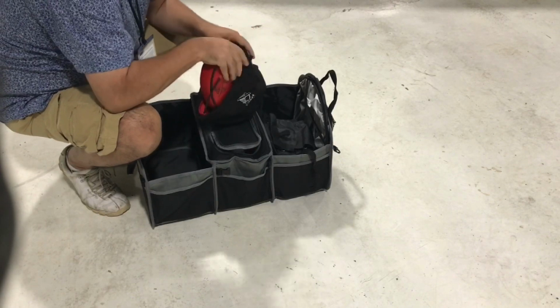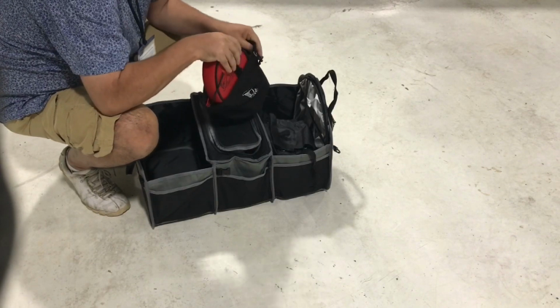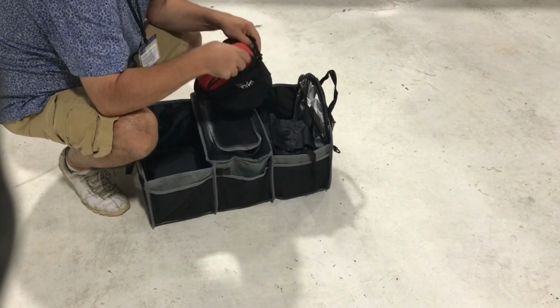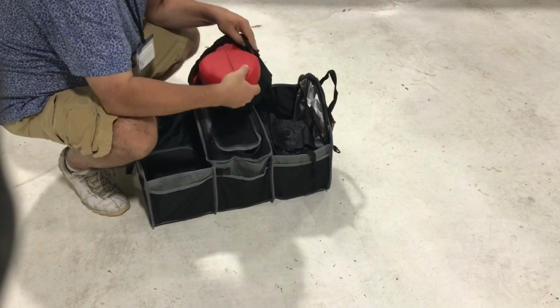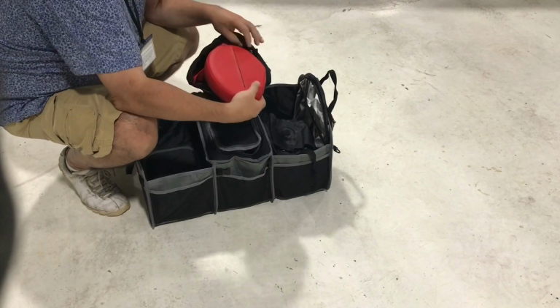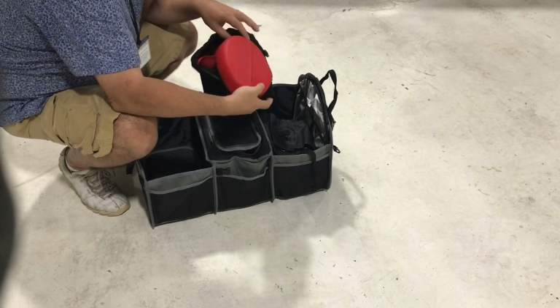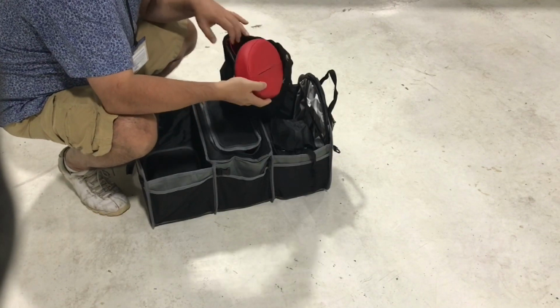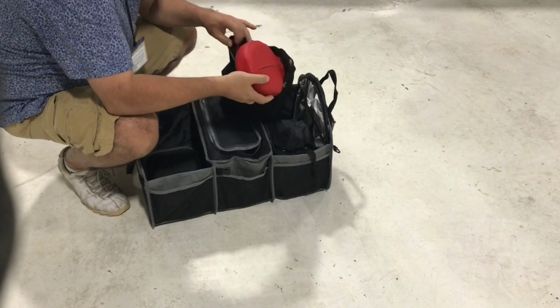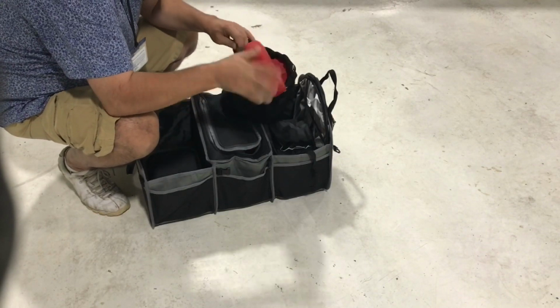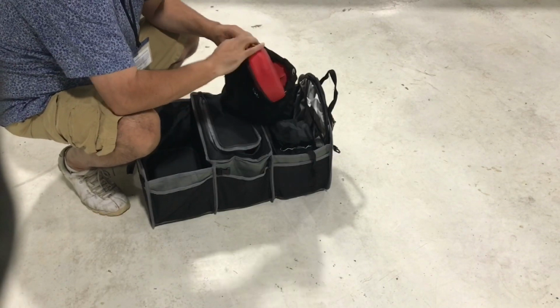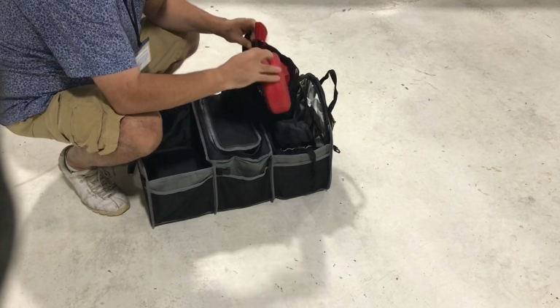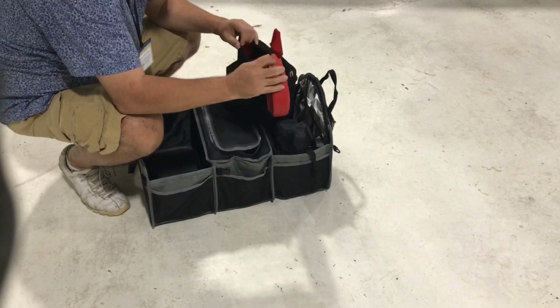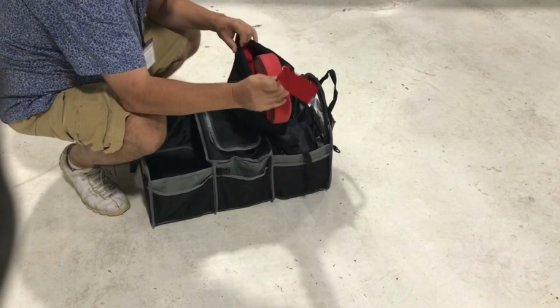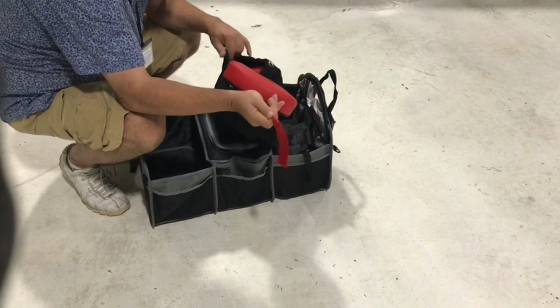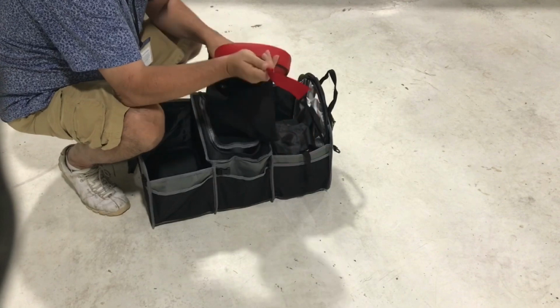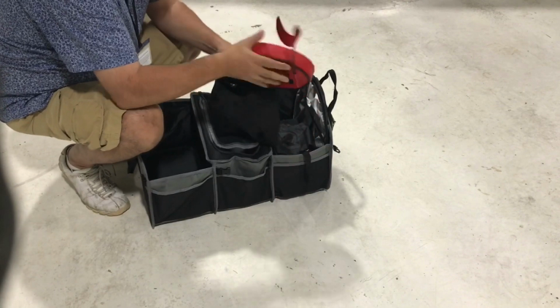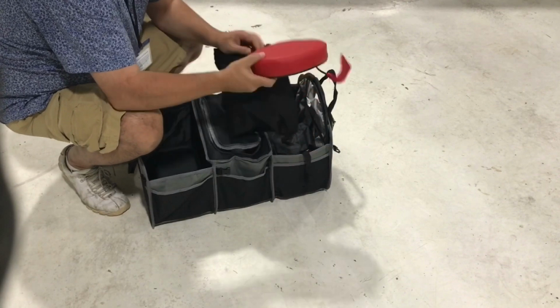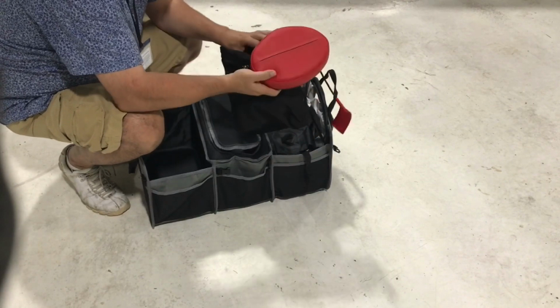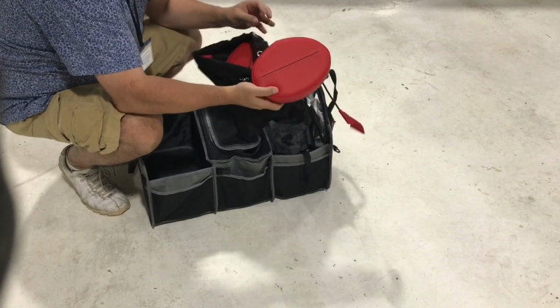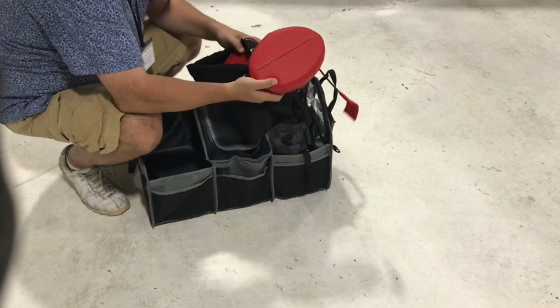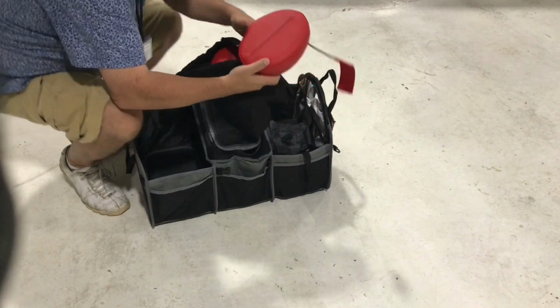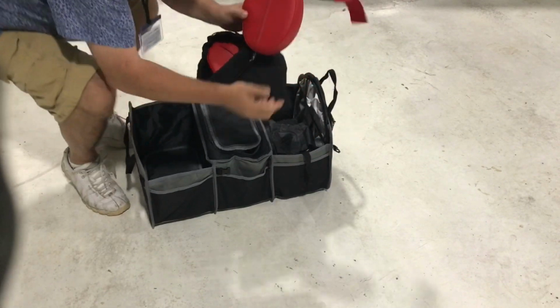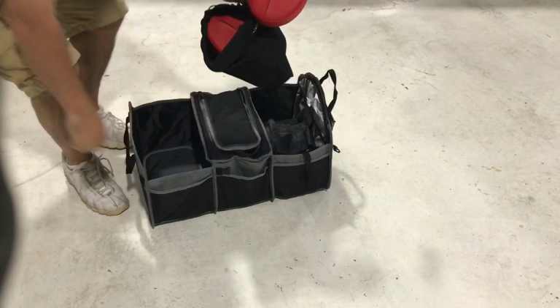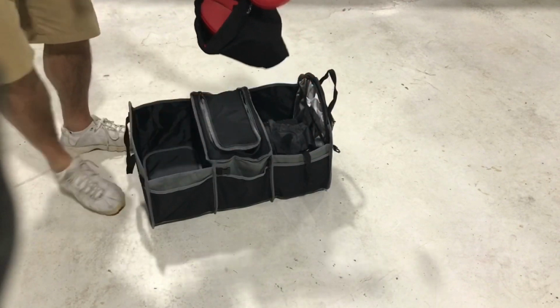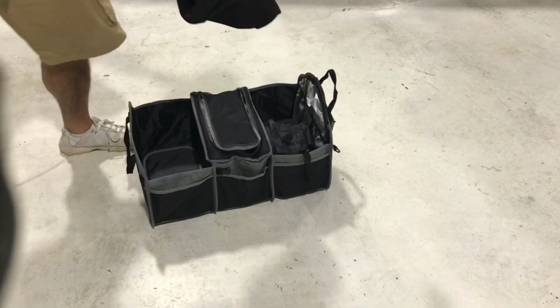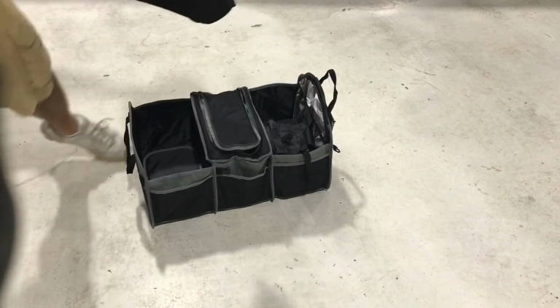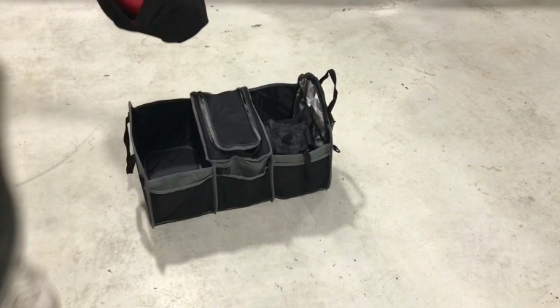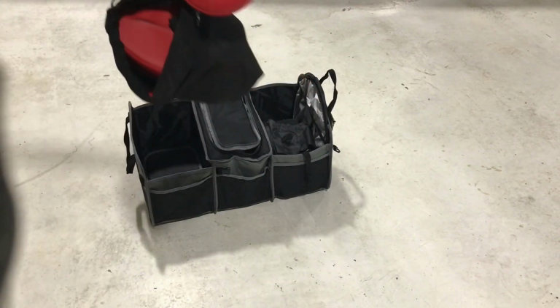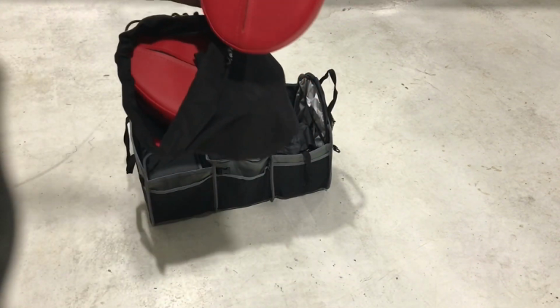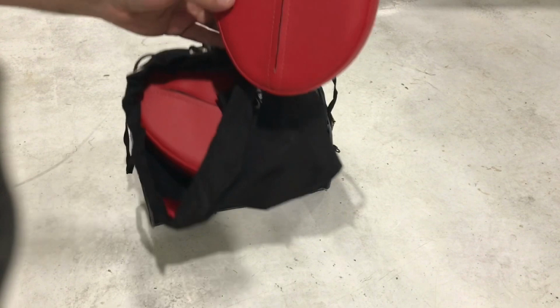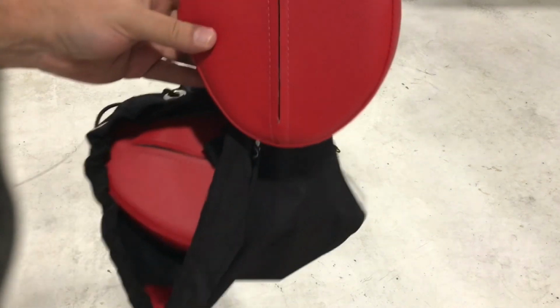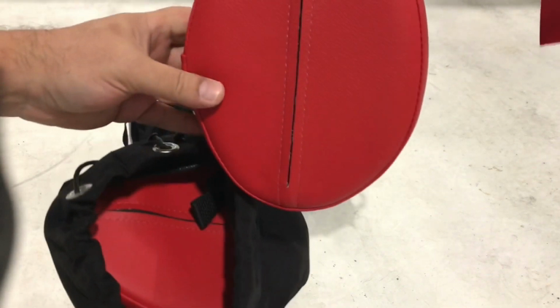In this bag you have cowl plugs, left and right, with a flag attached. It's a very nice bag and it also includes a pitot tube cover.